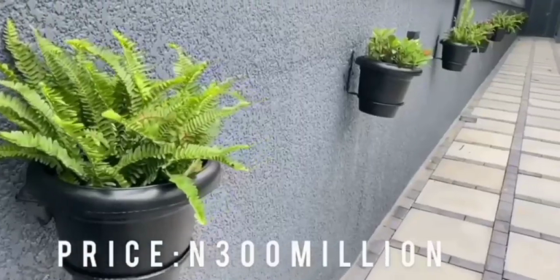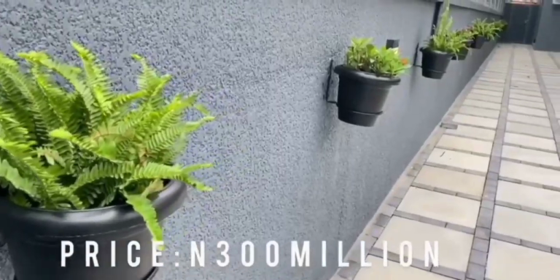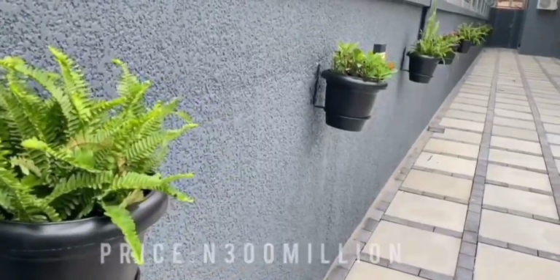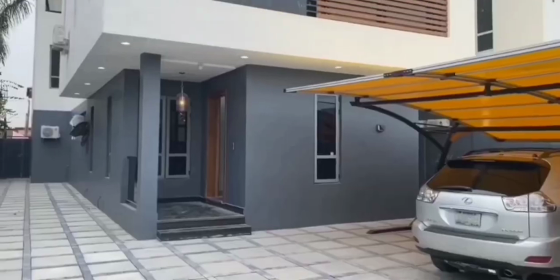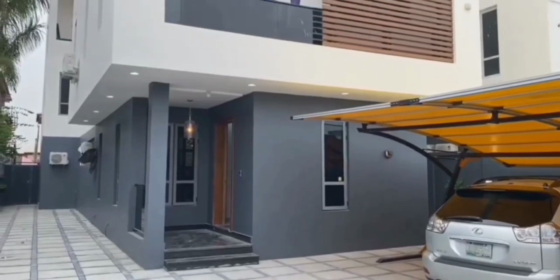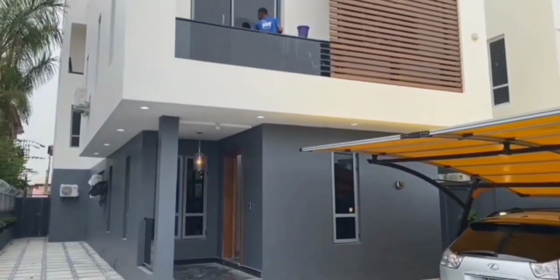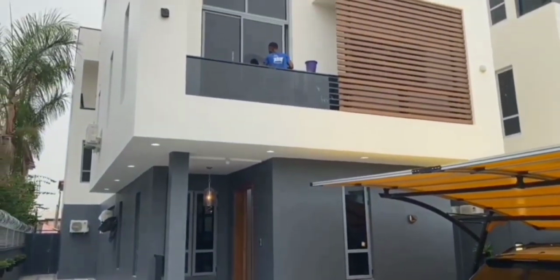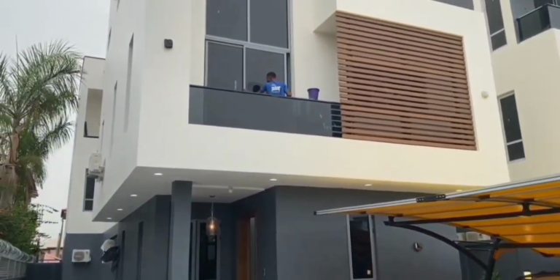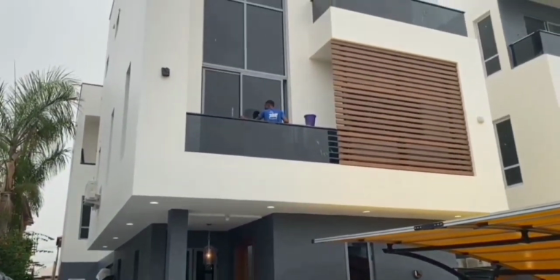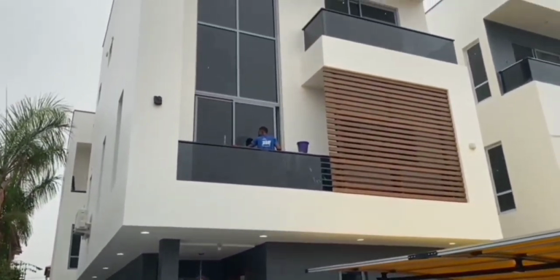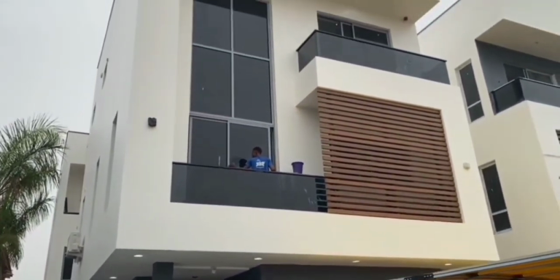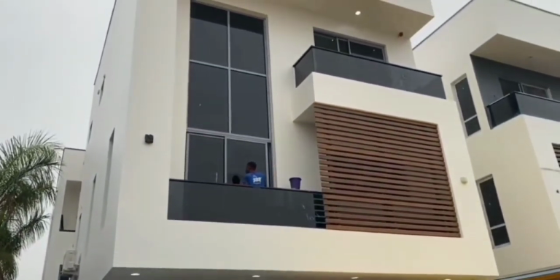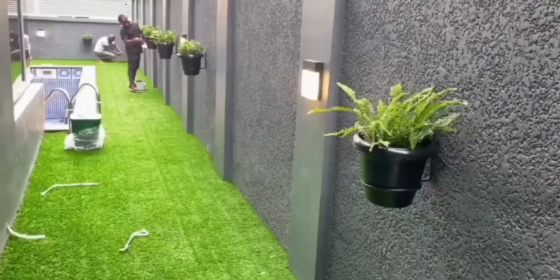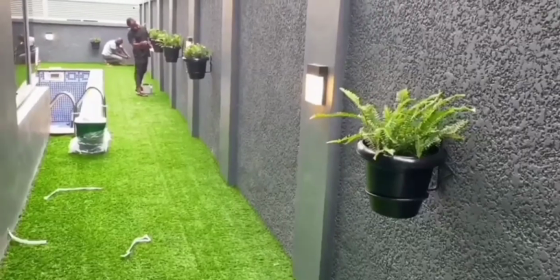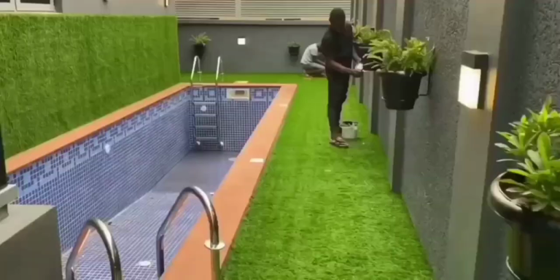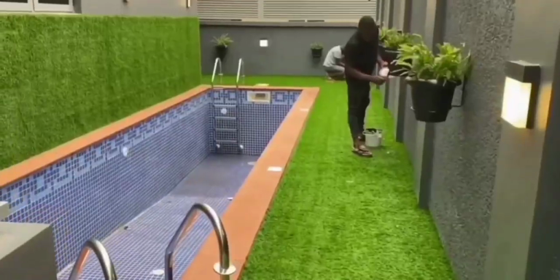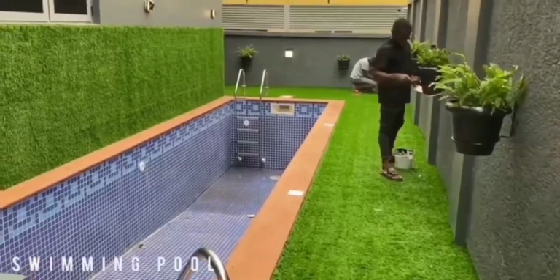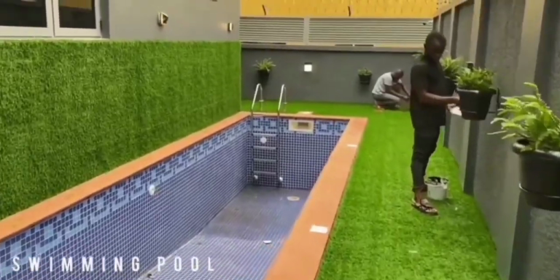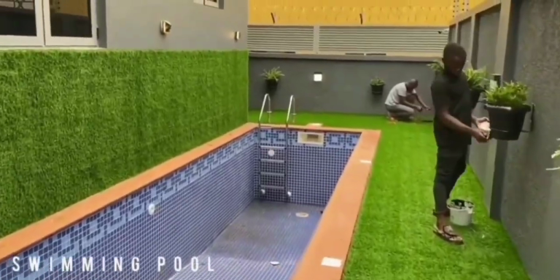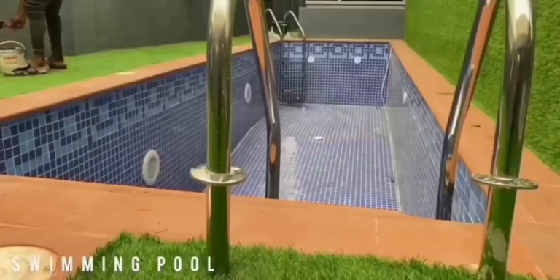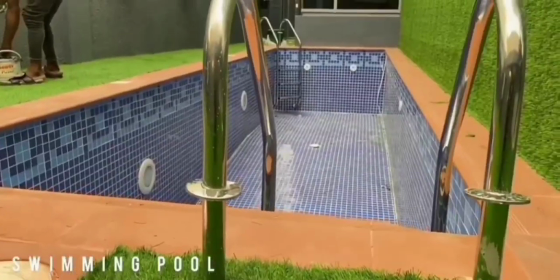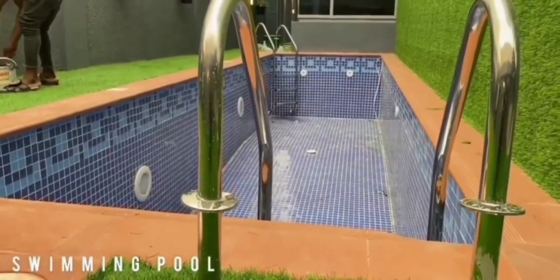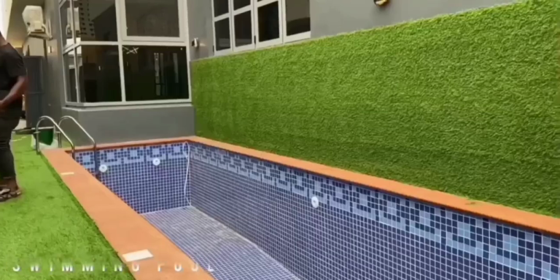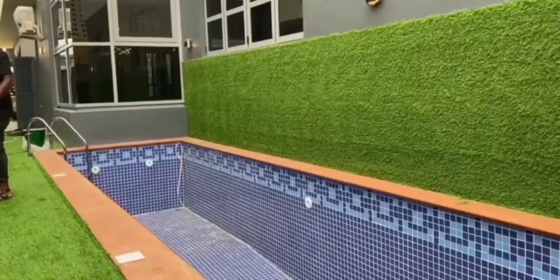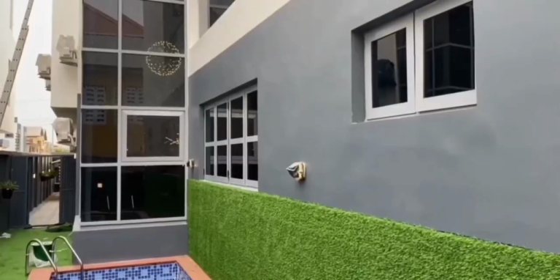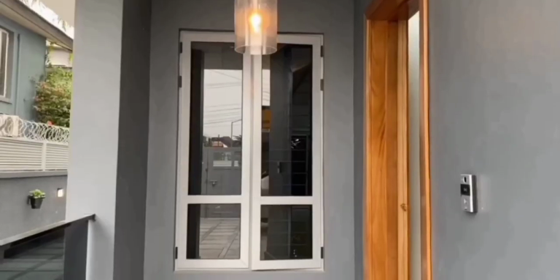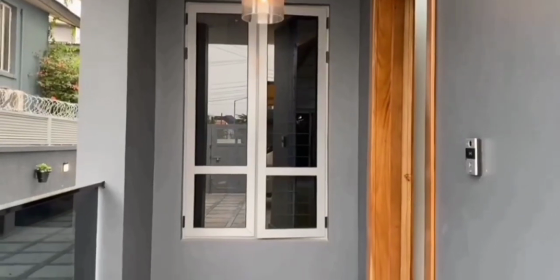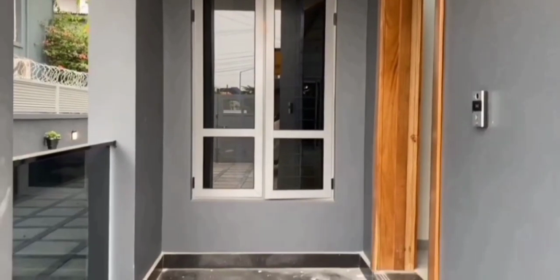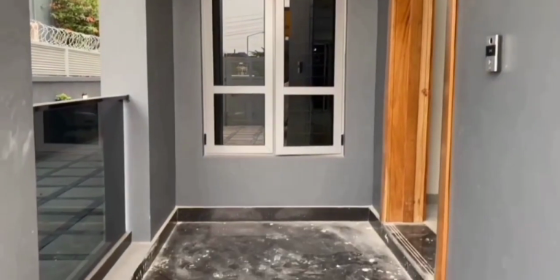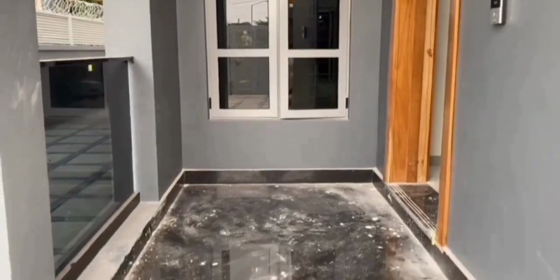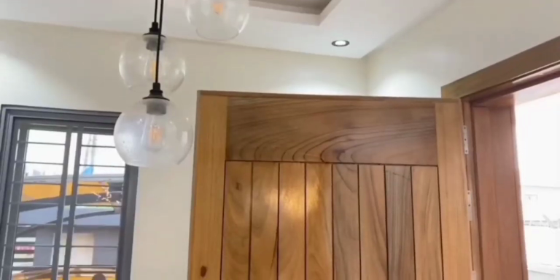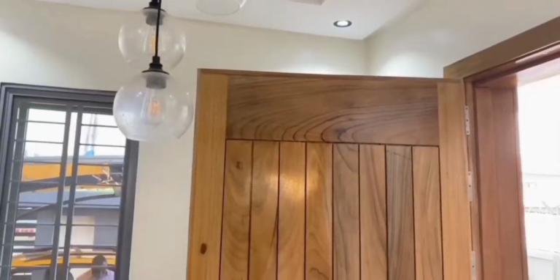This house is 300 million naira and it's a five-bedroom fully detached duplex with two boys' quarters at Lekki, Lagos. Look at the swimming pool area — this house is amazing. There's 24-hour security everywhere.